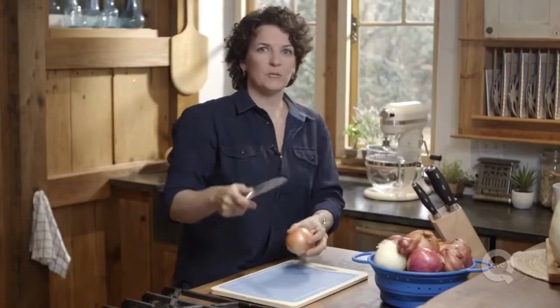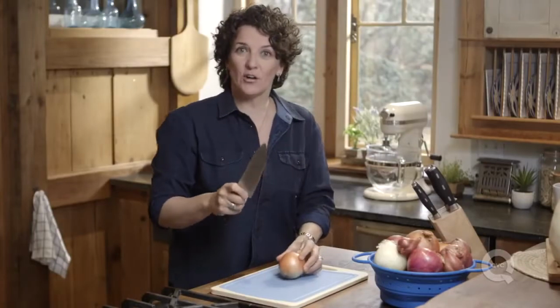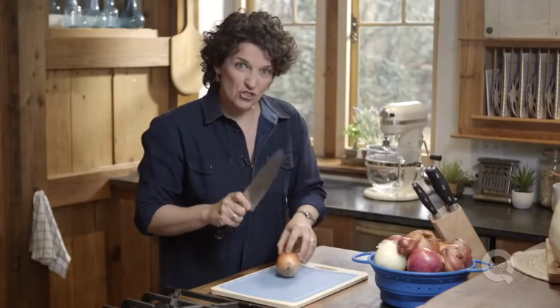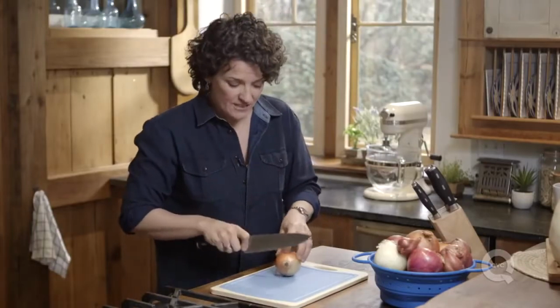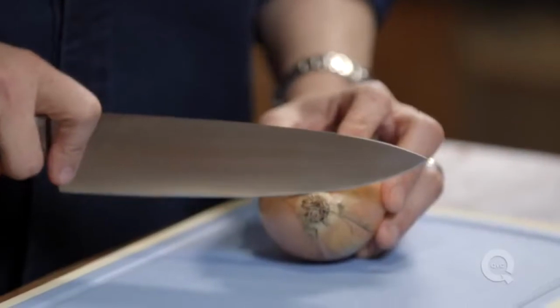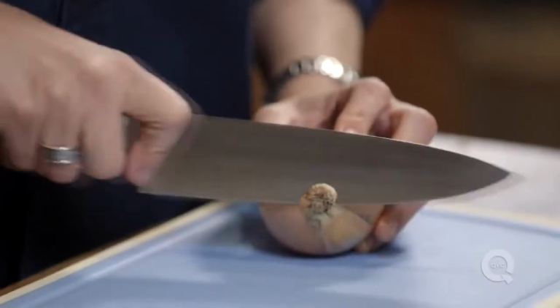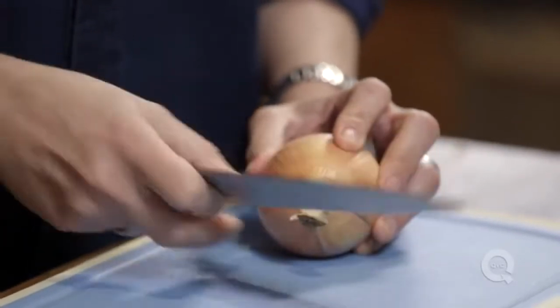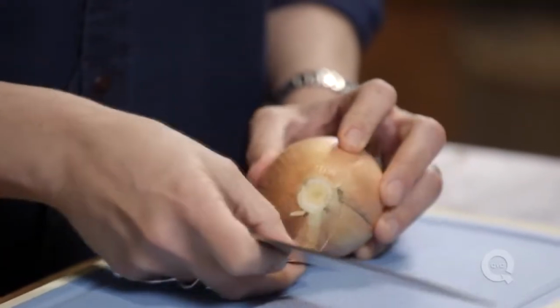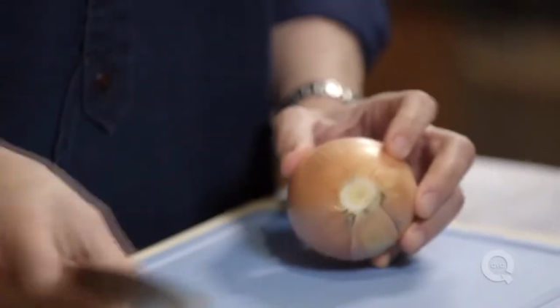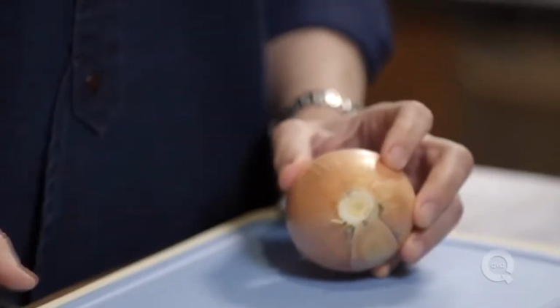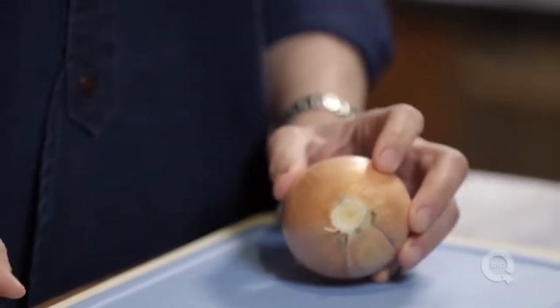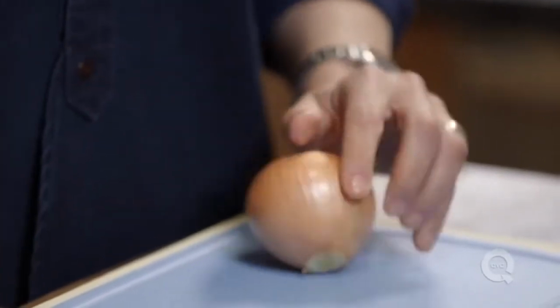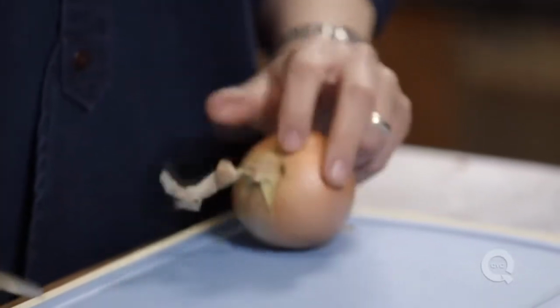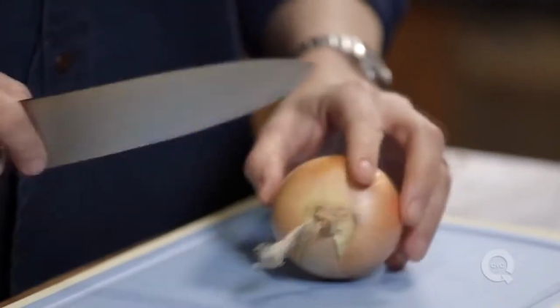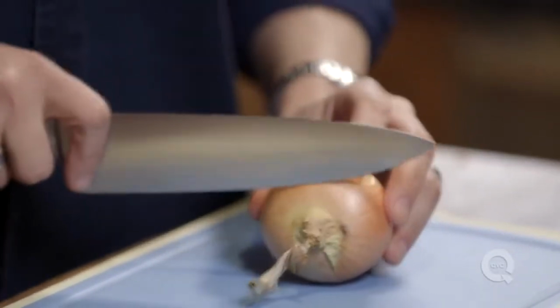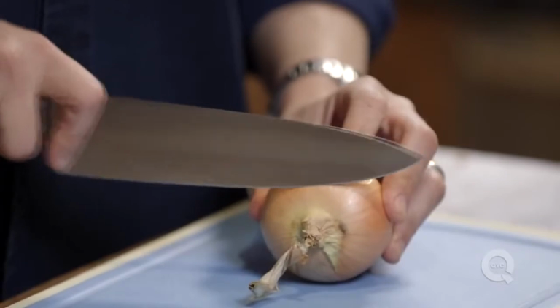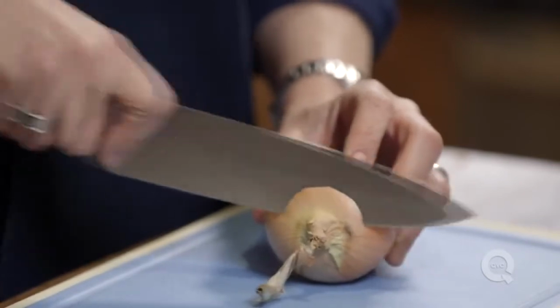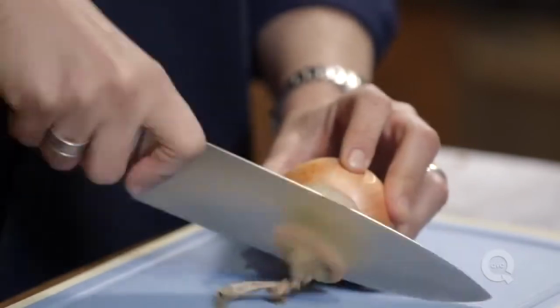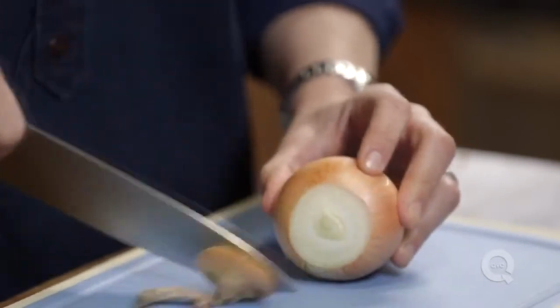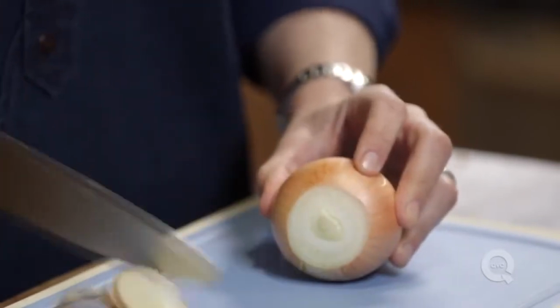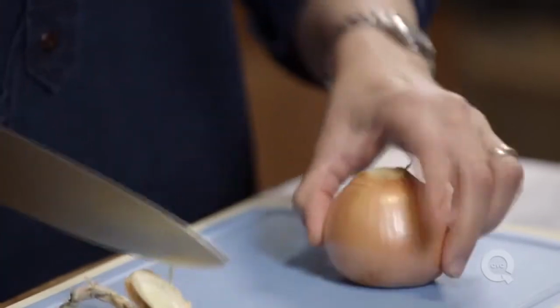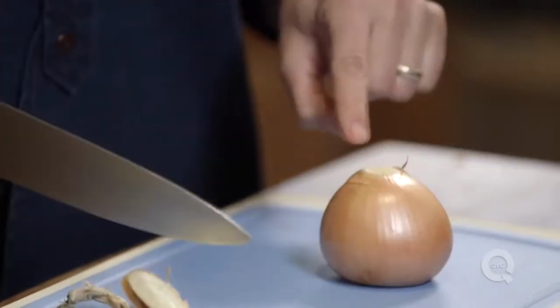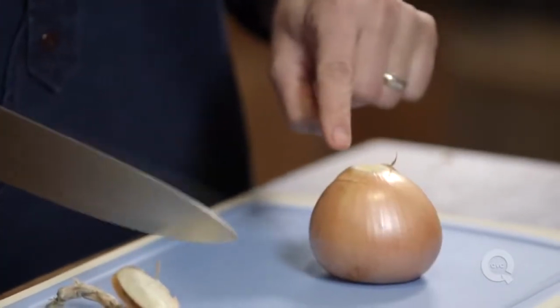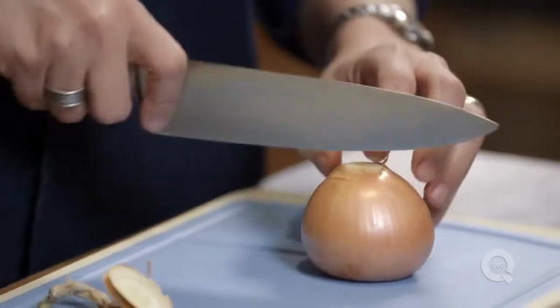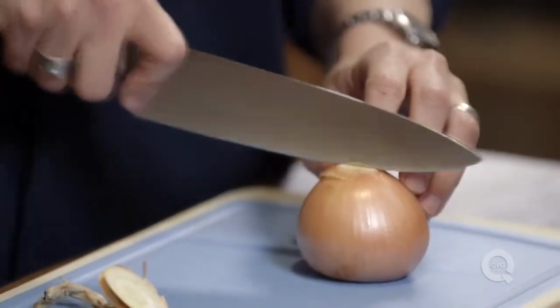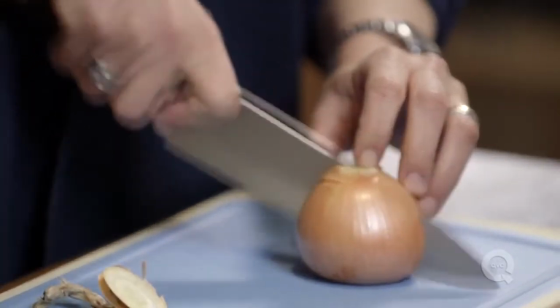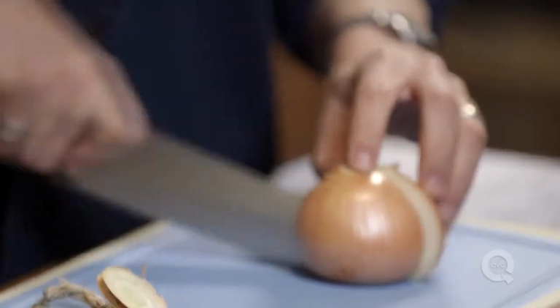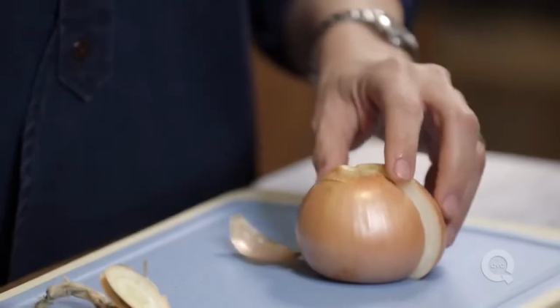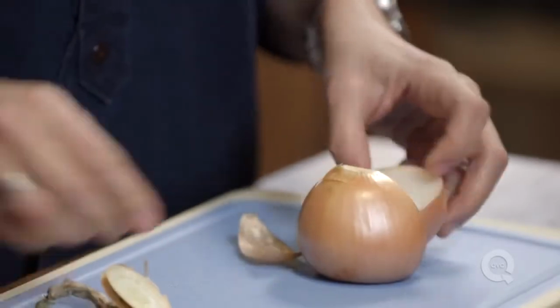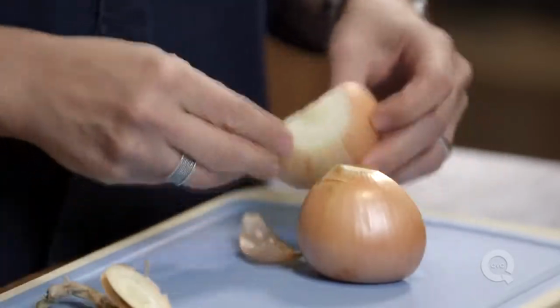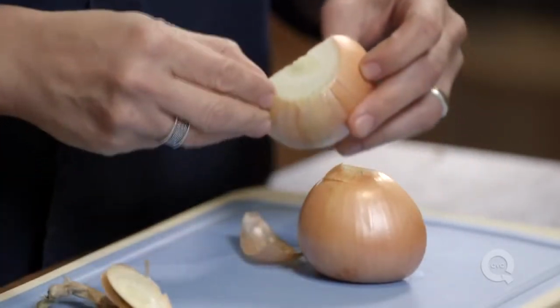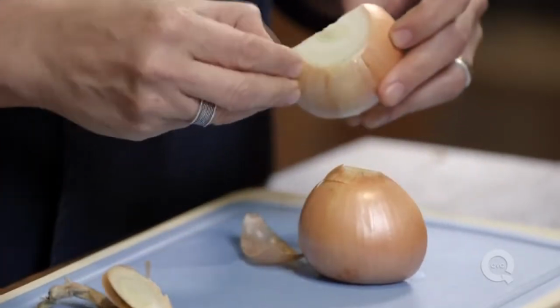First, I'm going to cut off just the very edge of that root. Then we're going to make a flat surface by slicing part of that stem end right off. Now we have a flat surface to work with. We're going to slice that onion in half, and that's going to make it a lot easier to peel.